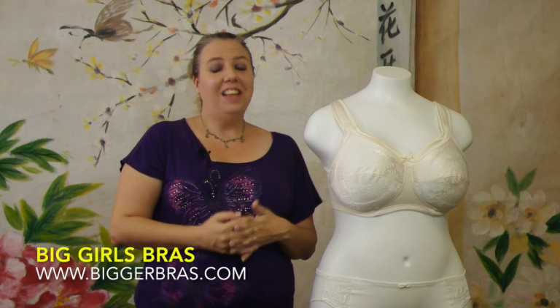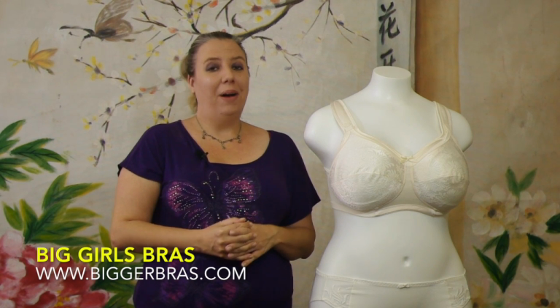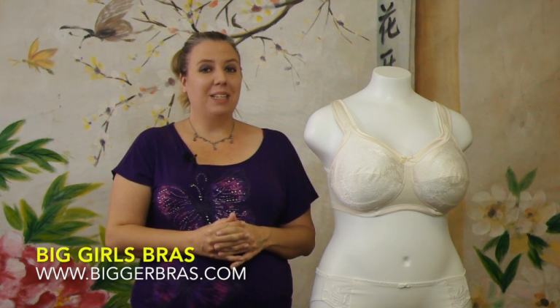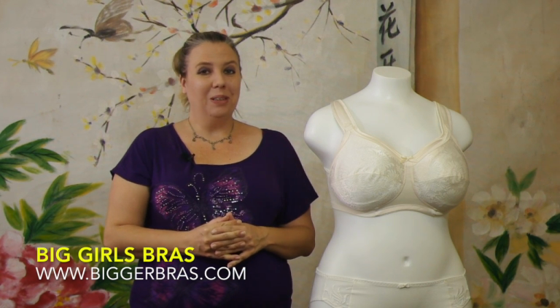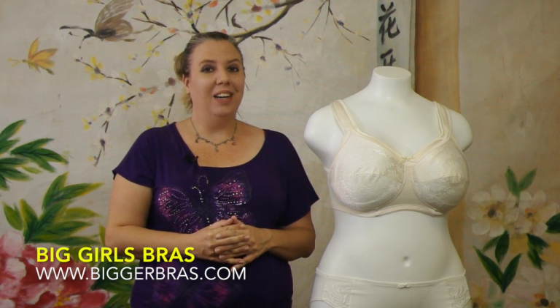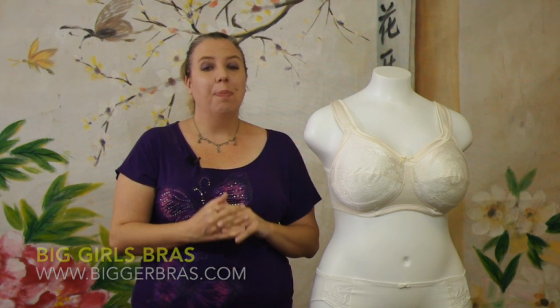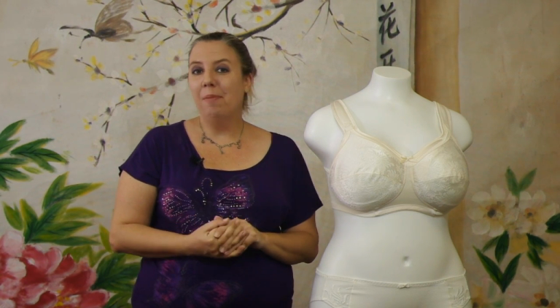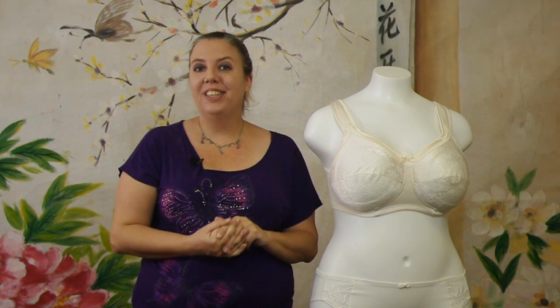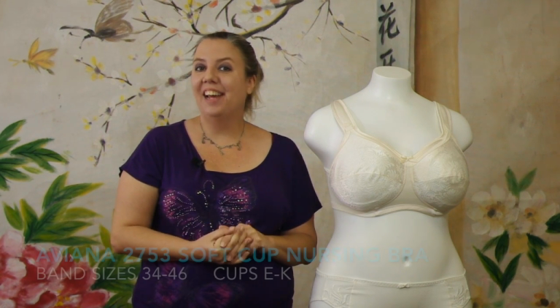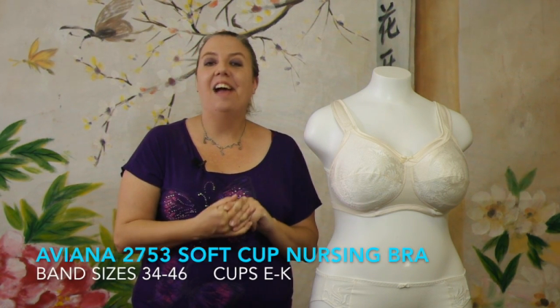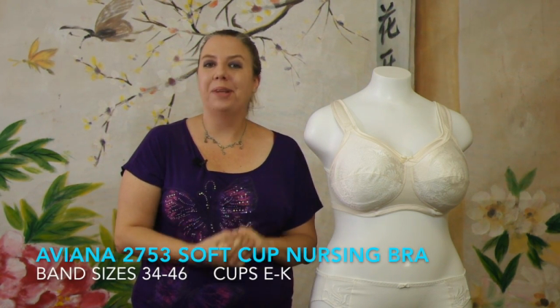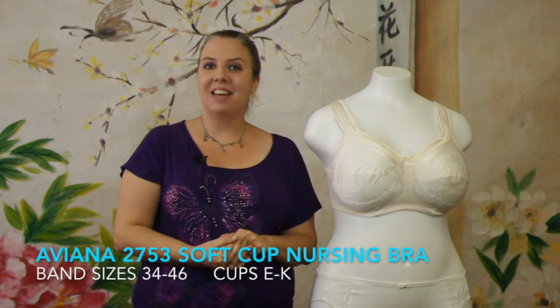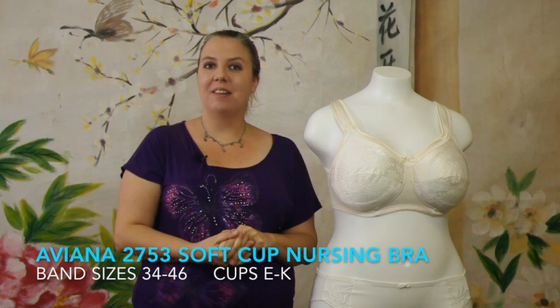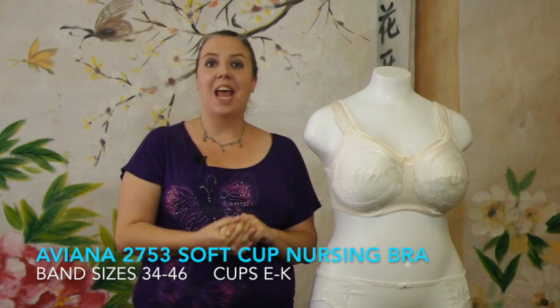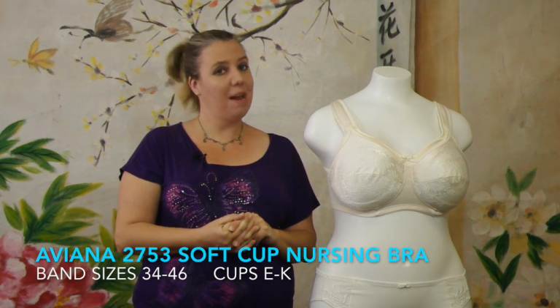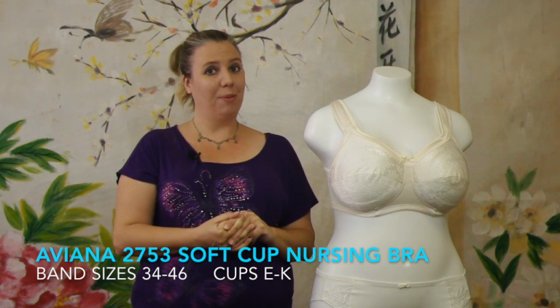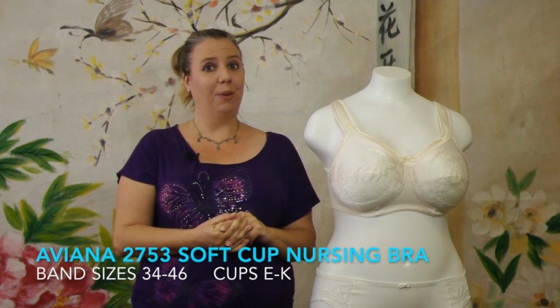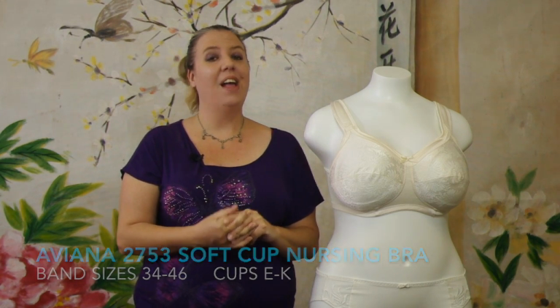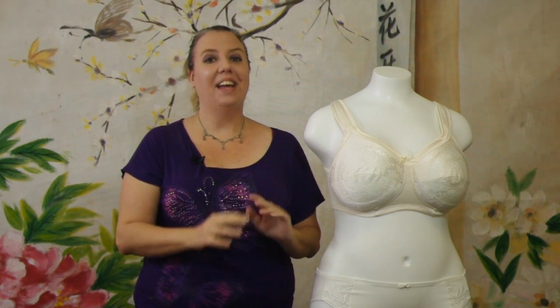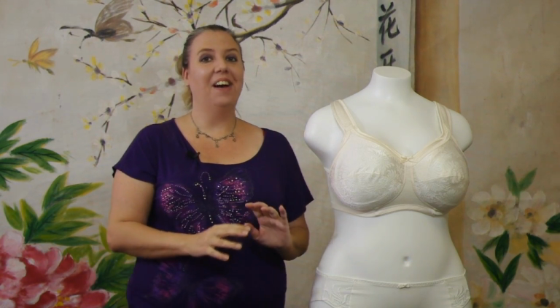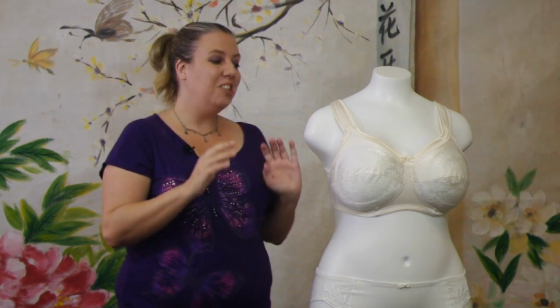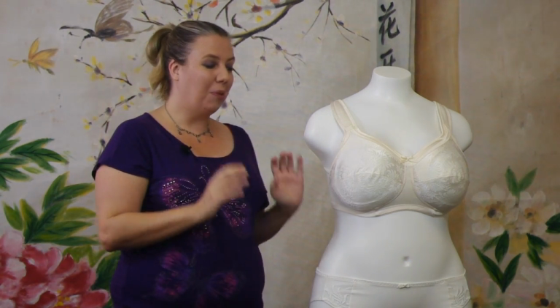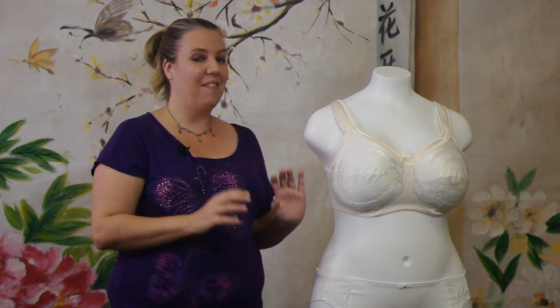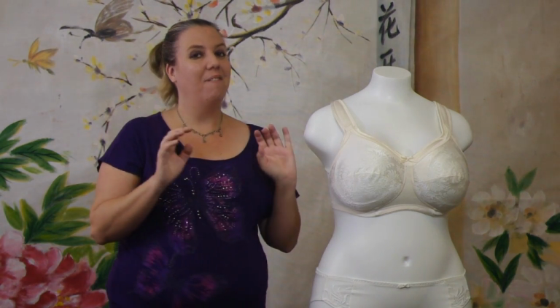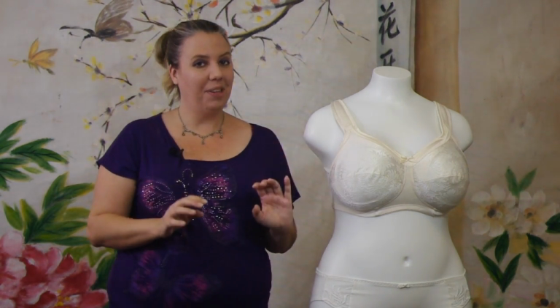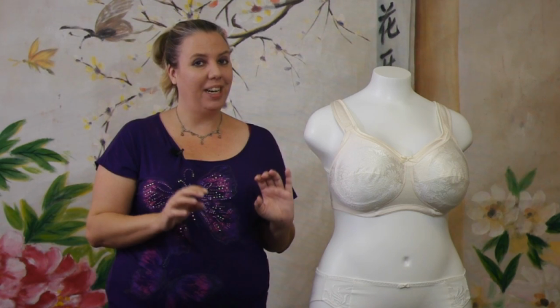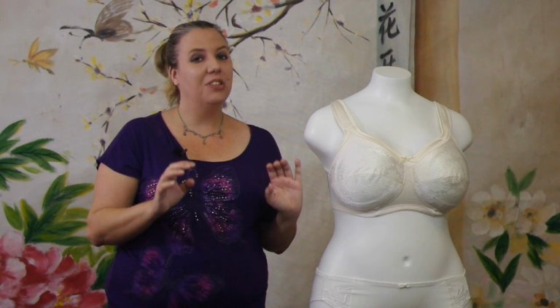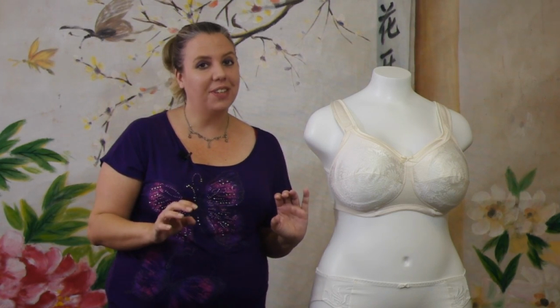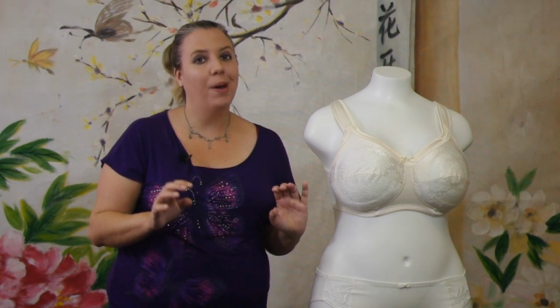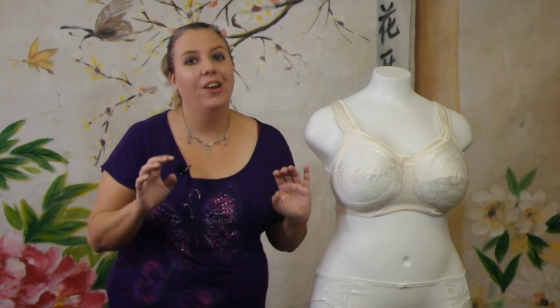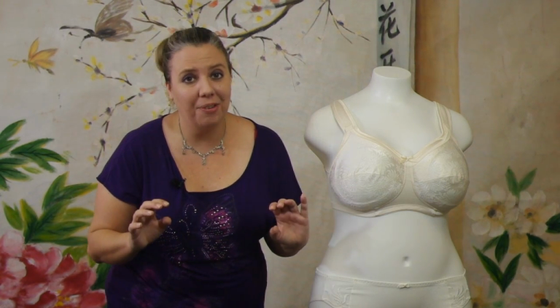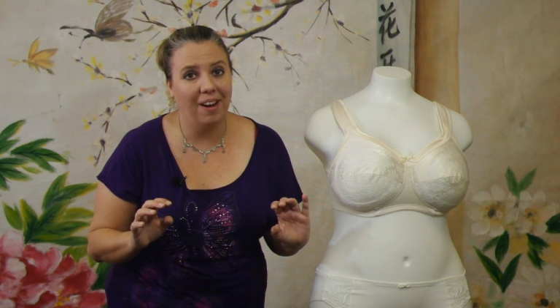Hello, welcome back to Big Girls Bras. I'm Audrey and today I have a really exciting announcement and bra review for you — the Avianna 2753 Soft Cup Nursing Bra.